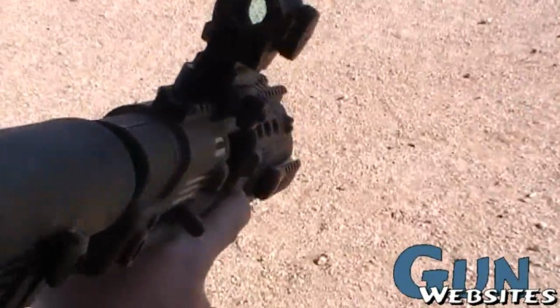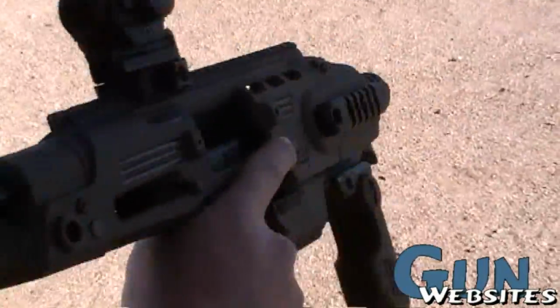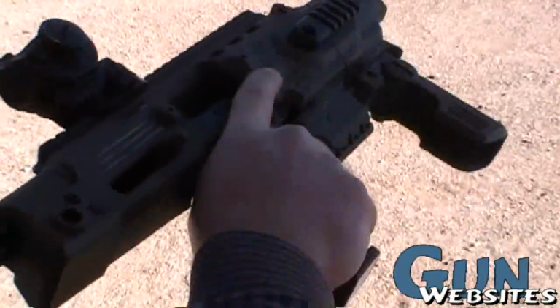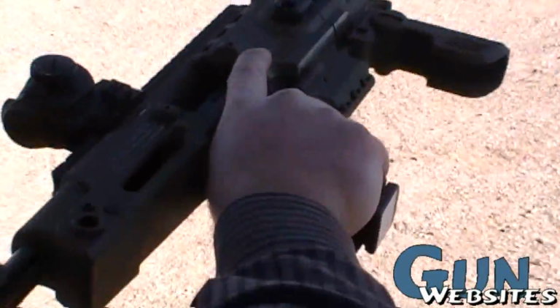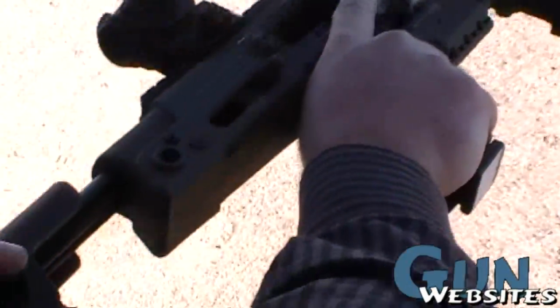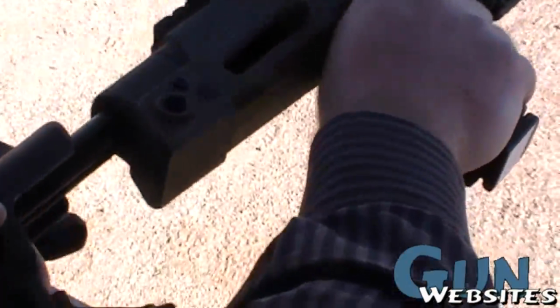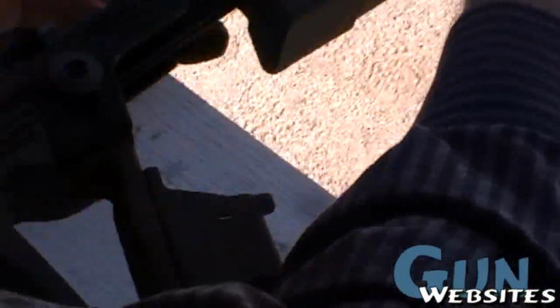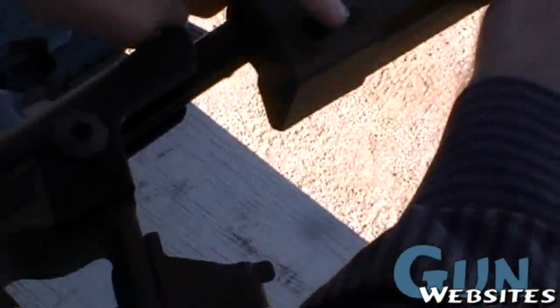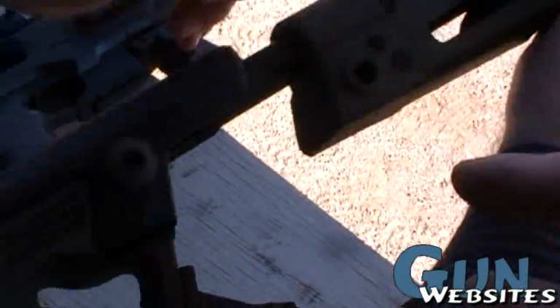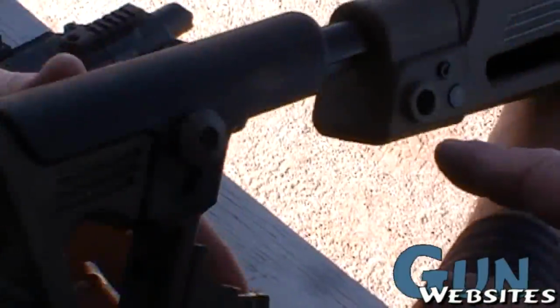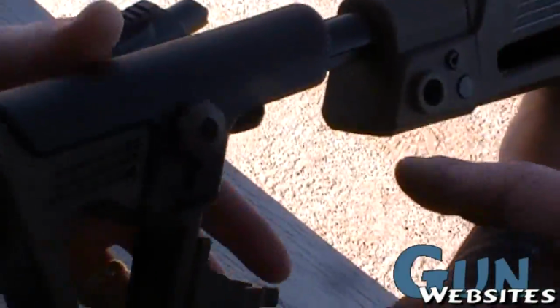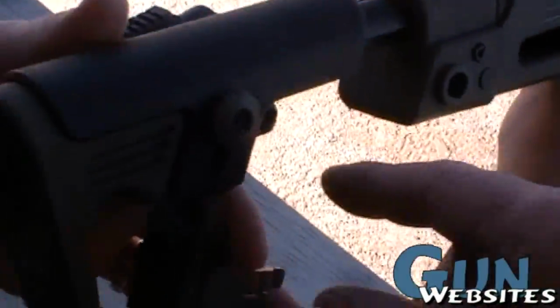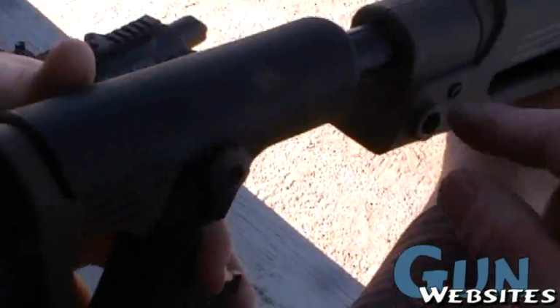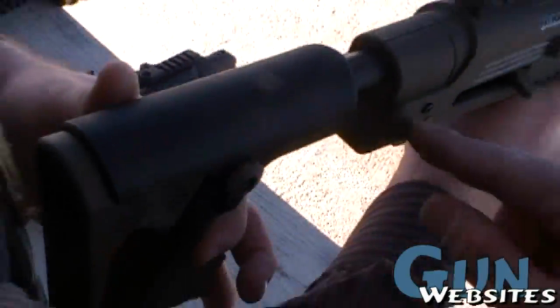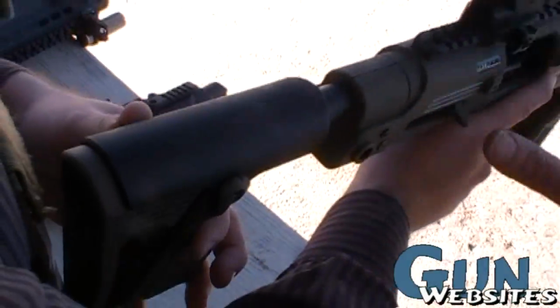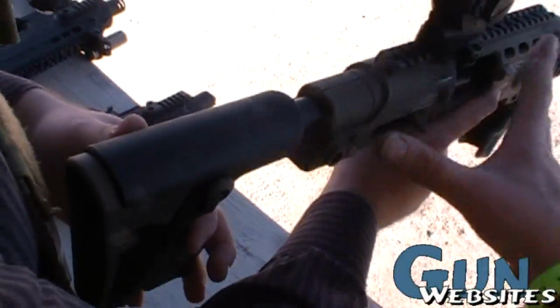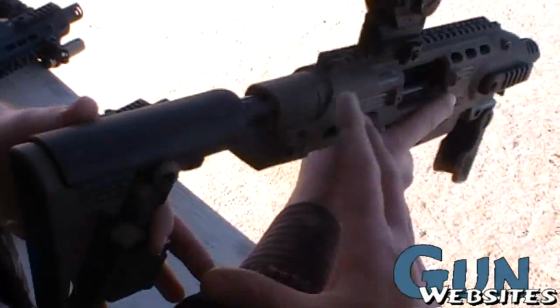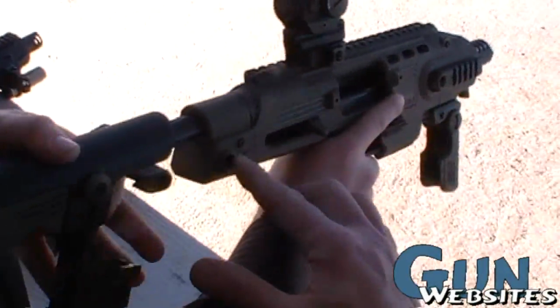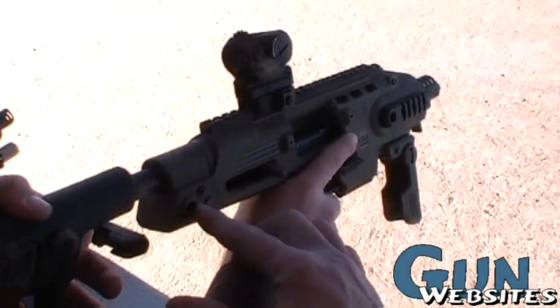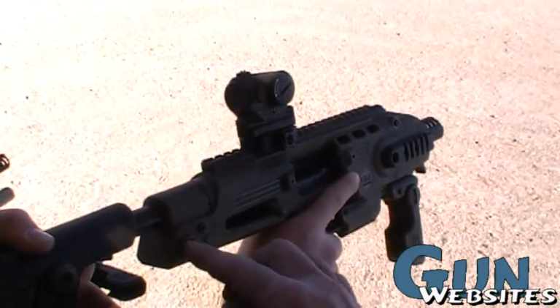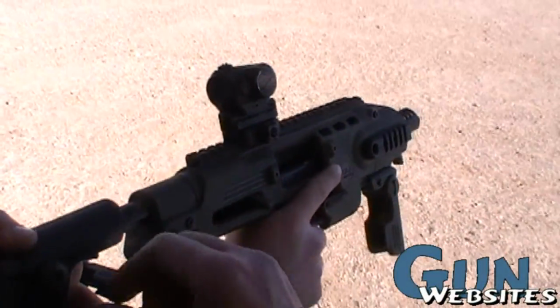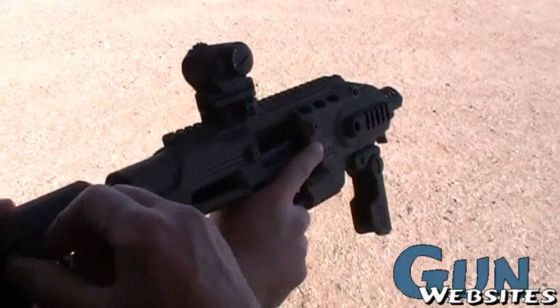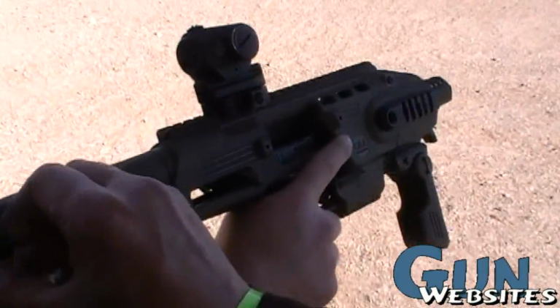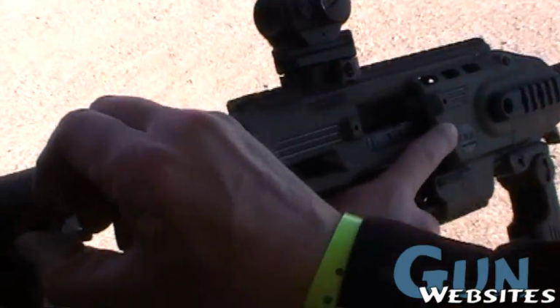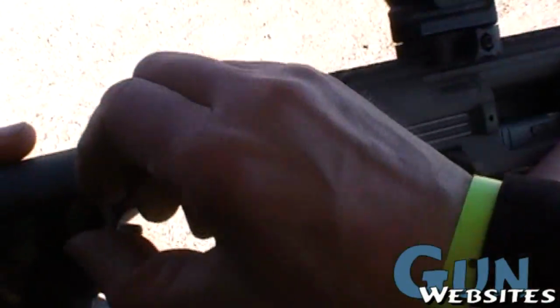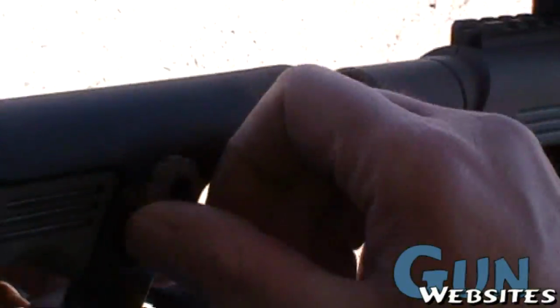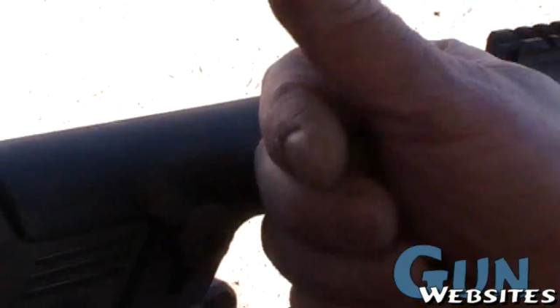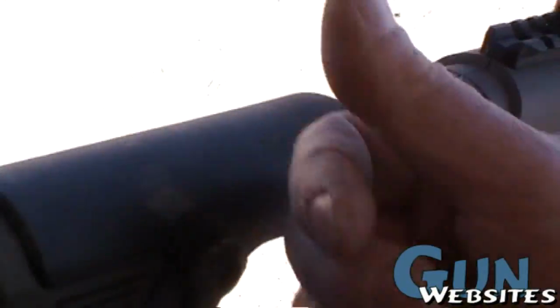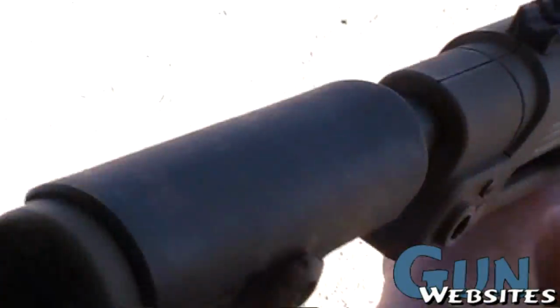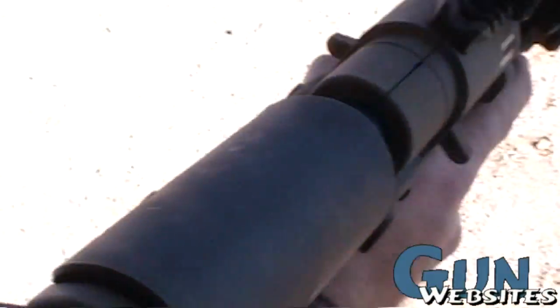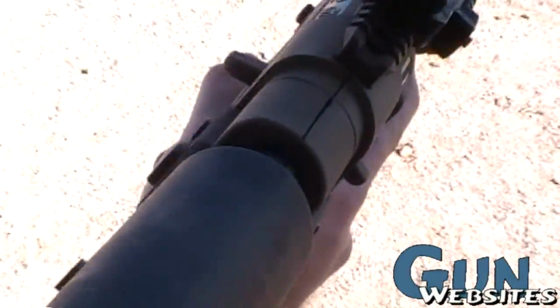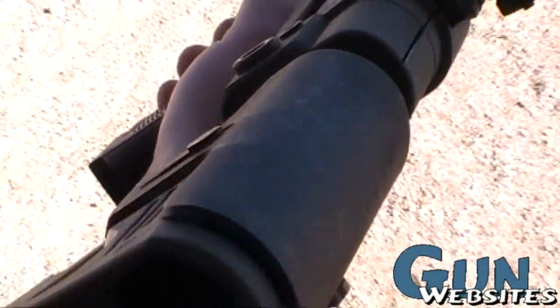The stock is adjustable — five positions. It has one-point sling attachments on each side, and there's a little cheek rest you can raise about an inch and a half.